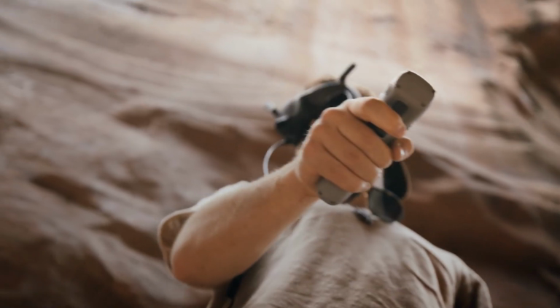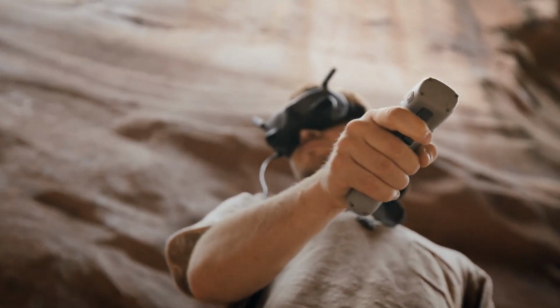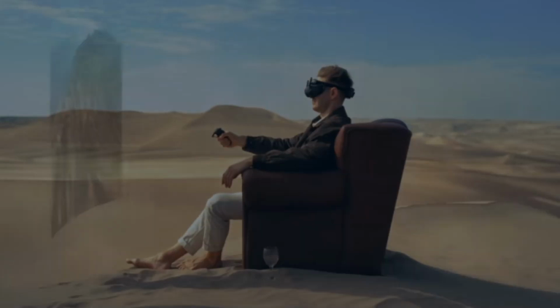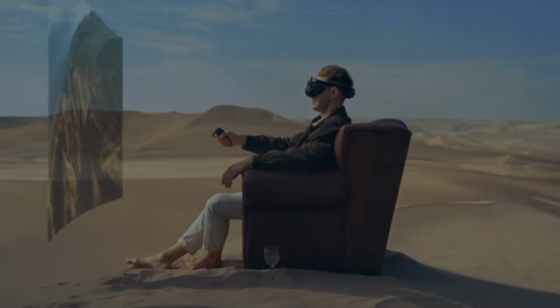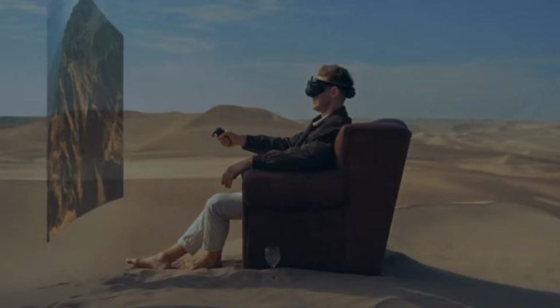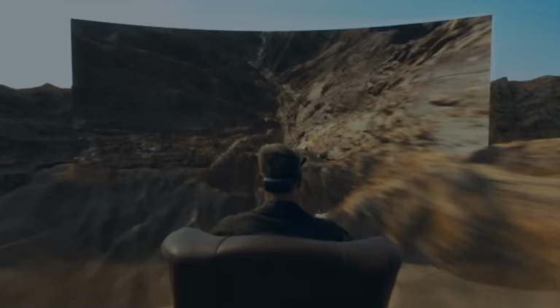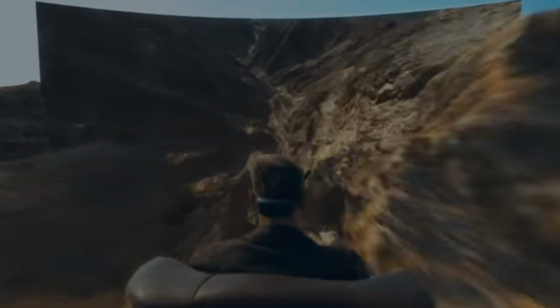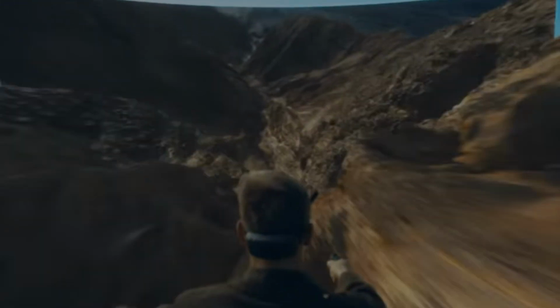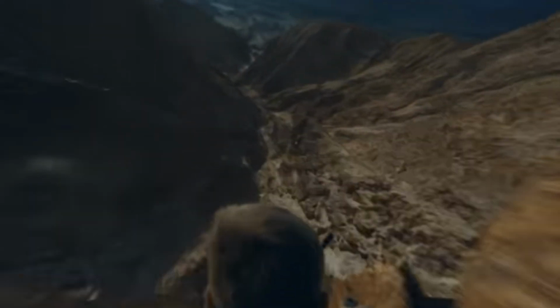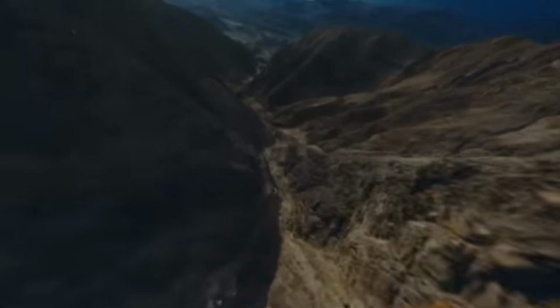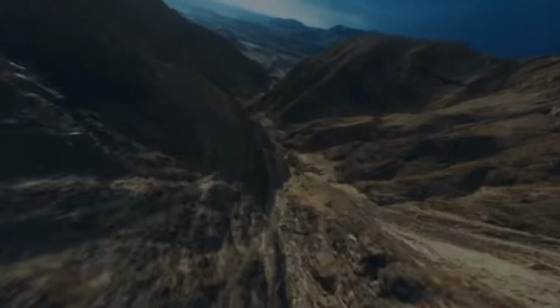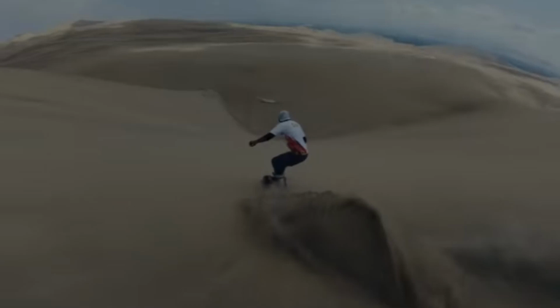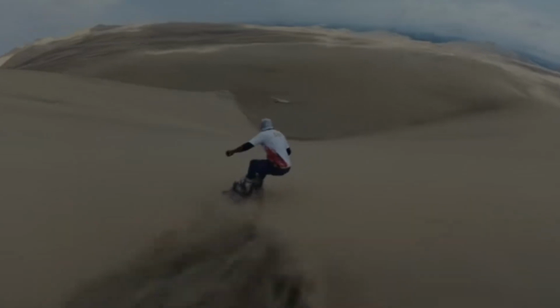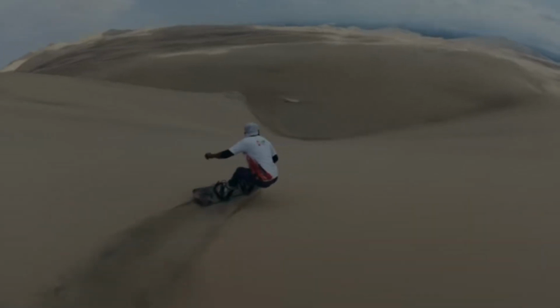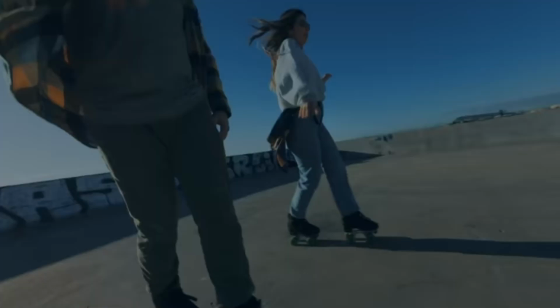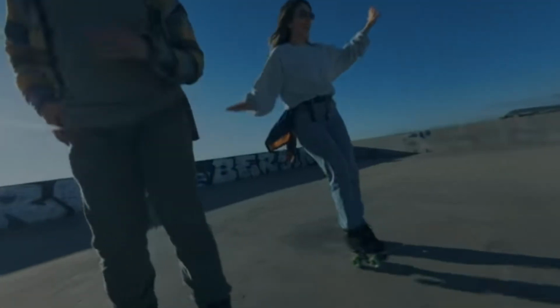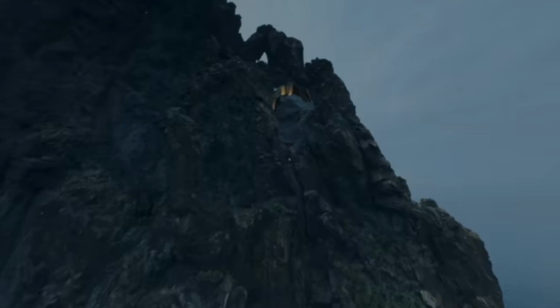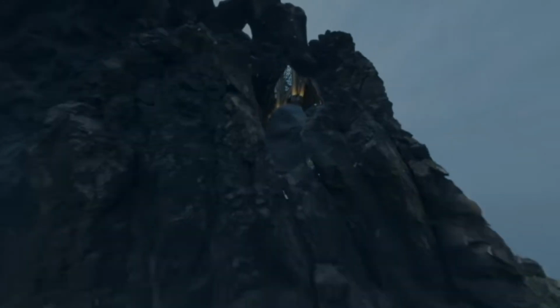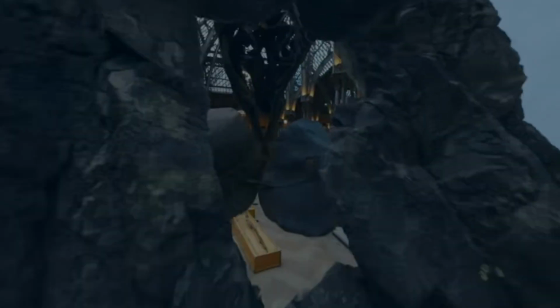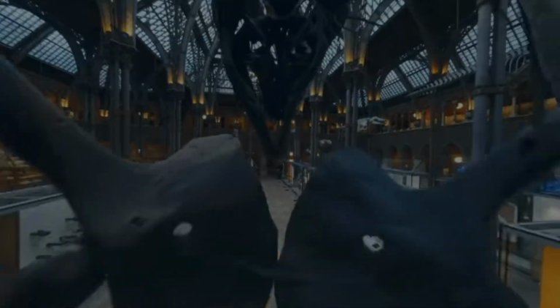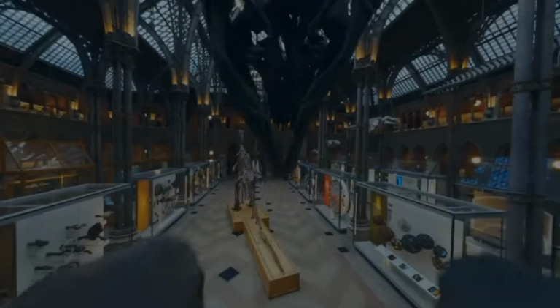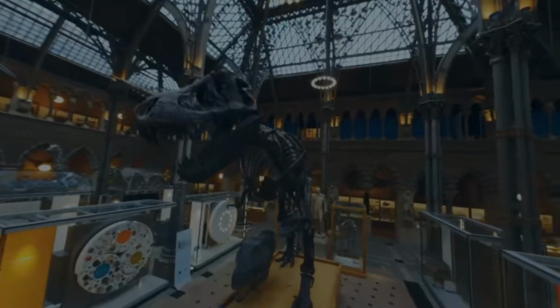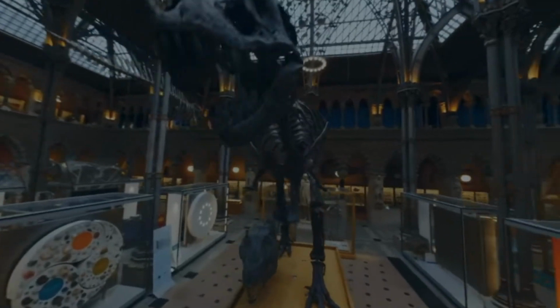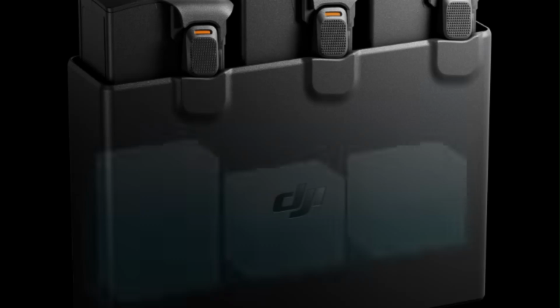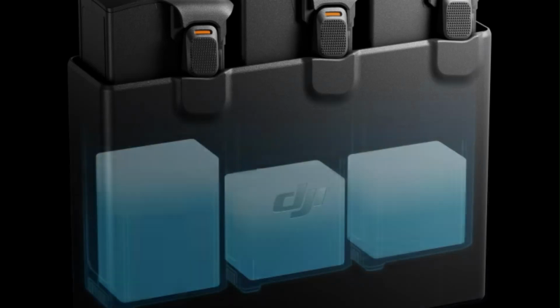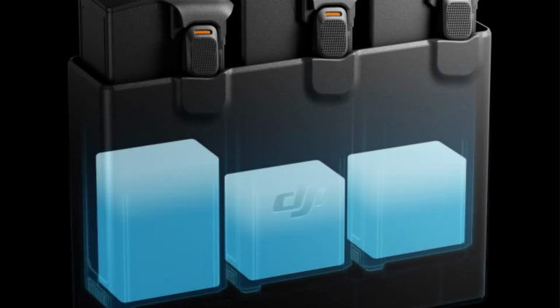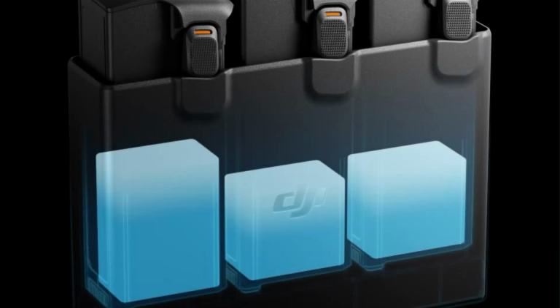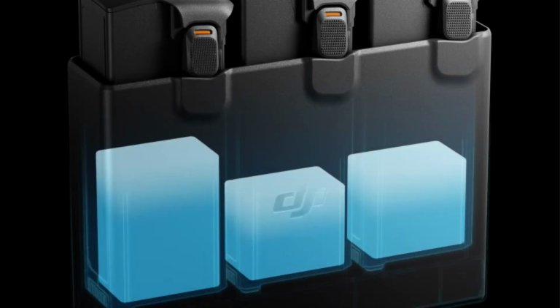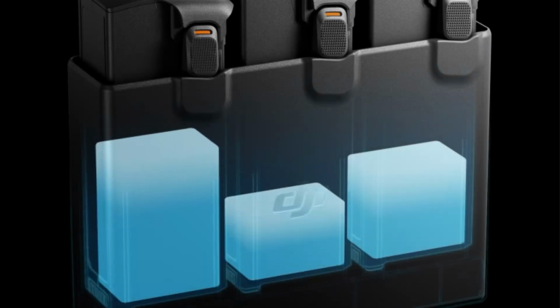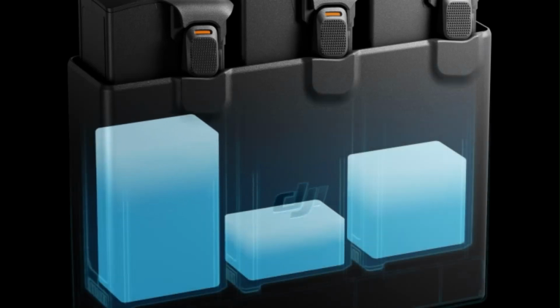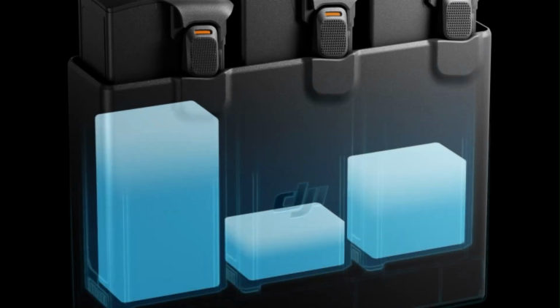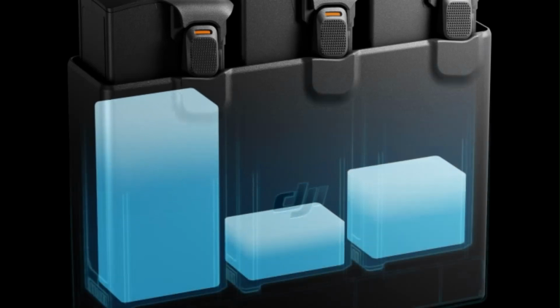The upgraded propulsion system delivers smoother, more precise control, allowing pilots to execute complex aerial maneuvers with greater ease. DJI has also fine-tuned the sport mode, offering a balance between freestyle performance and stability.